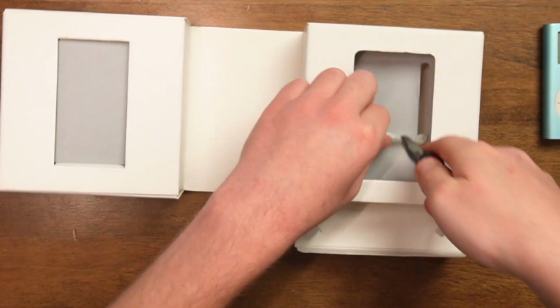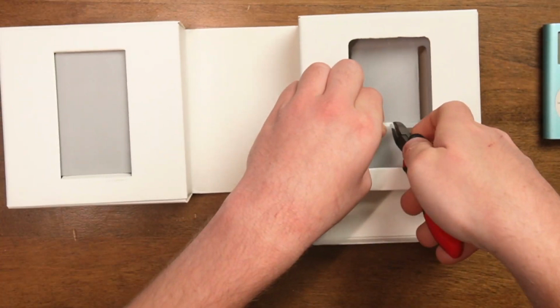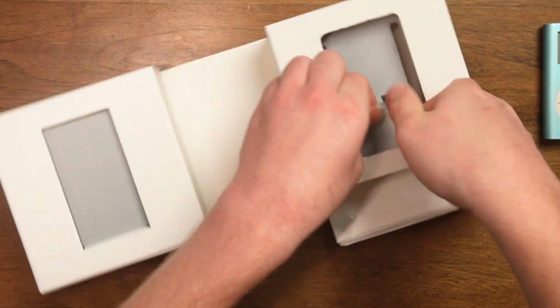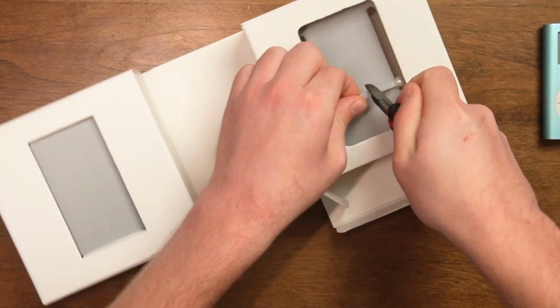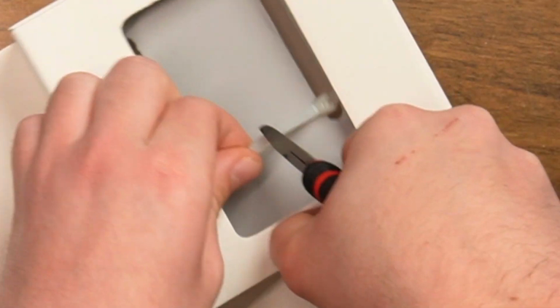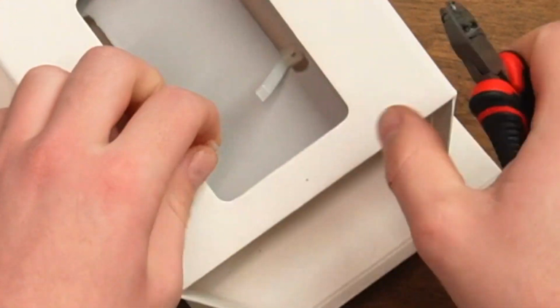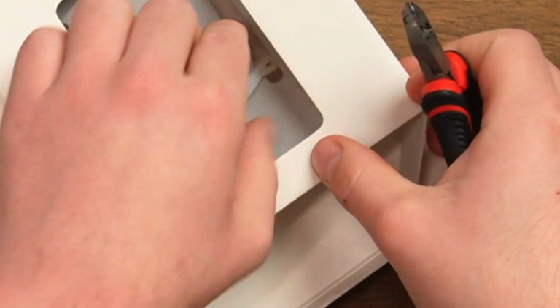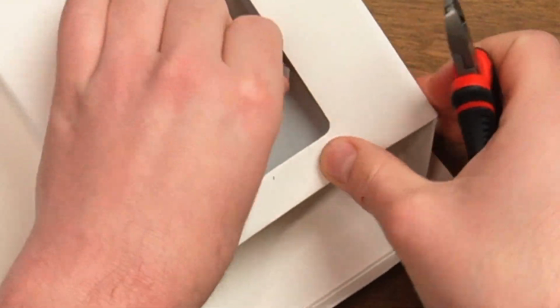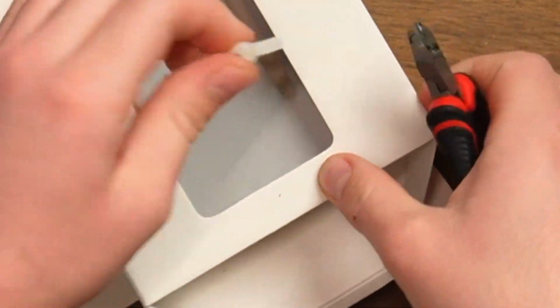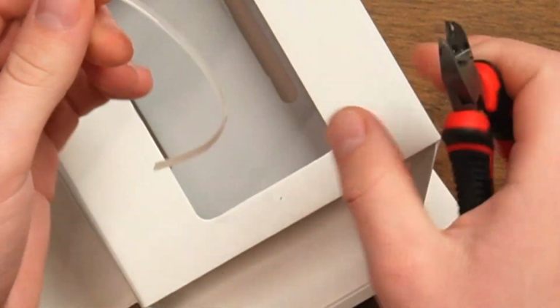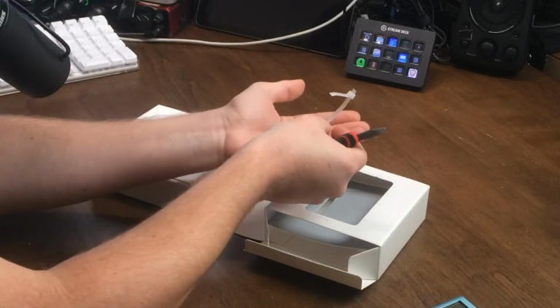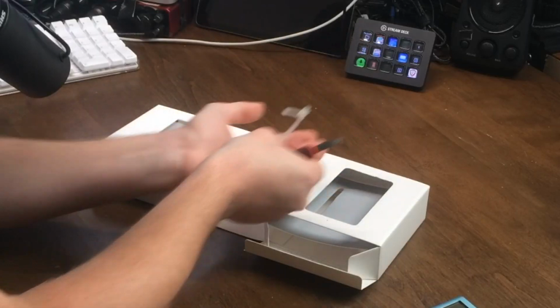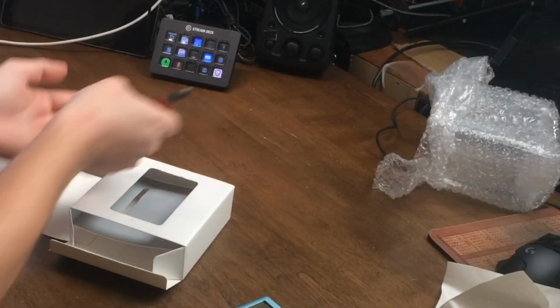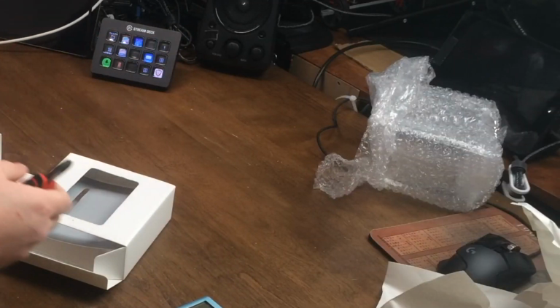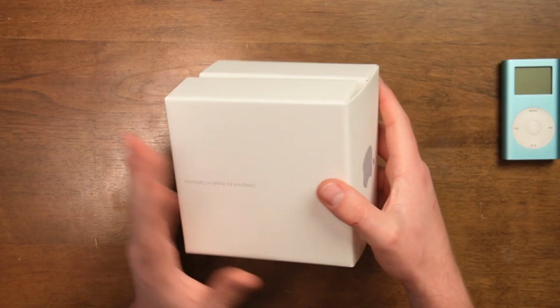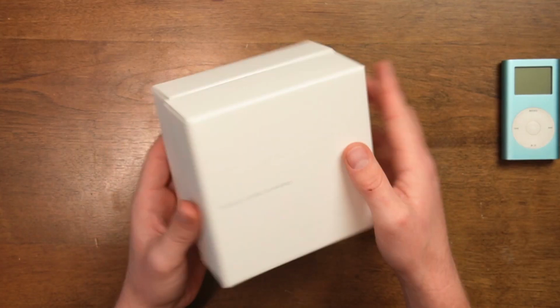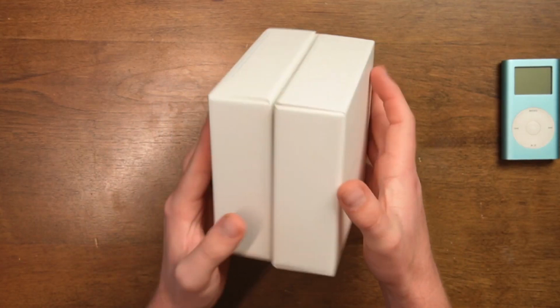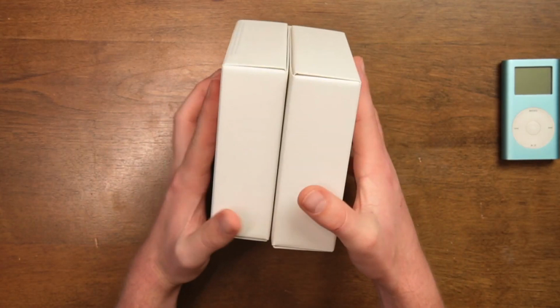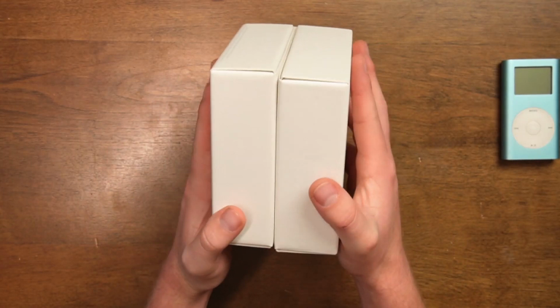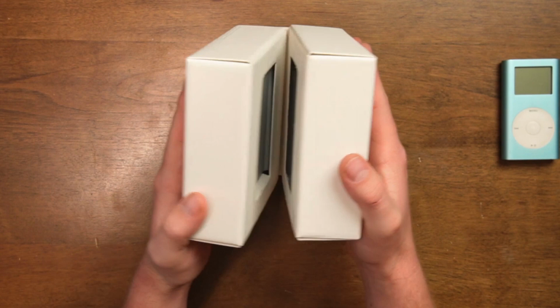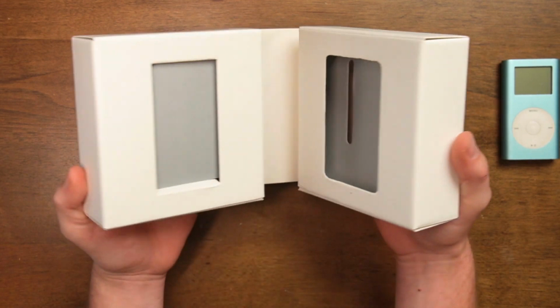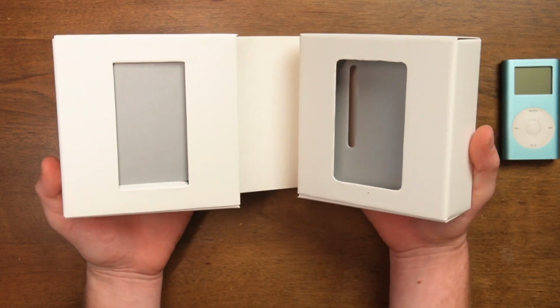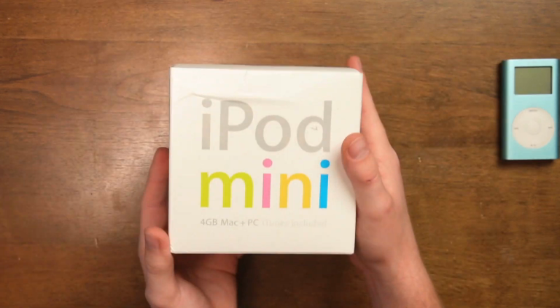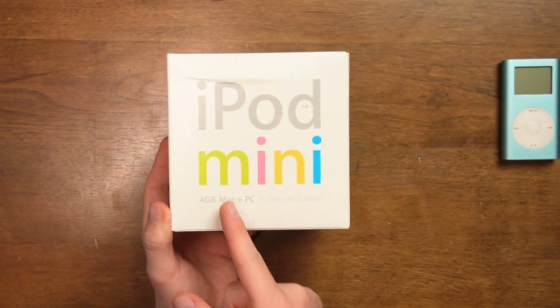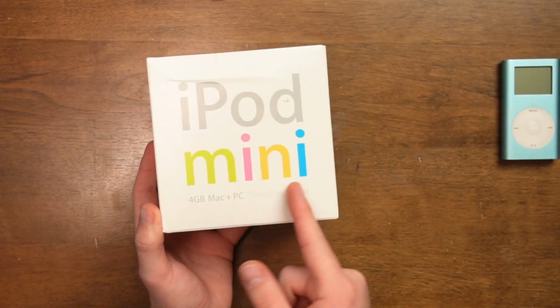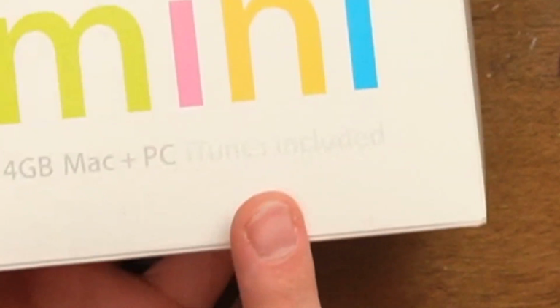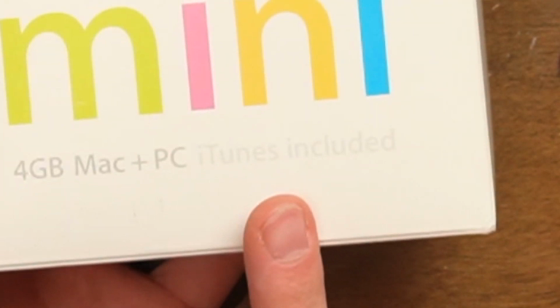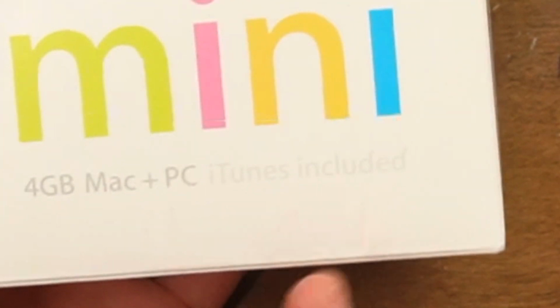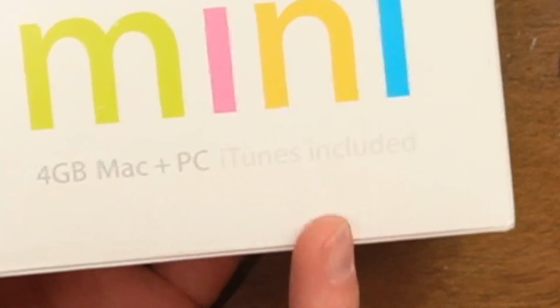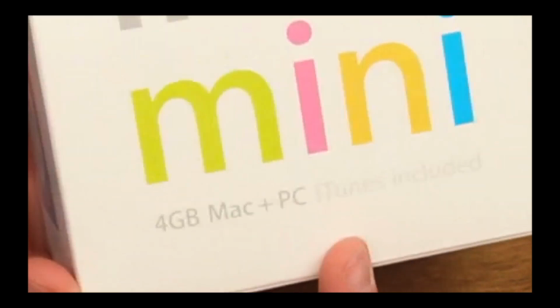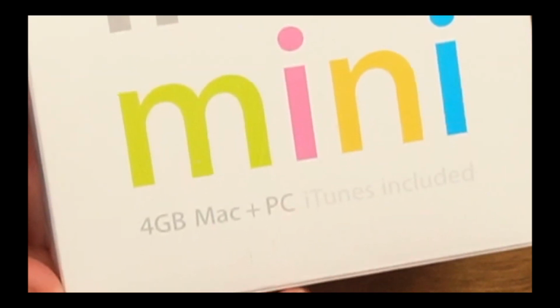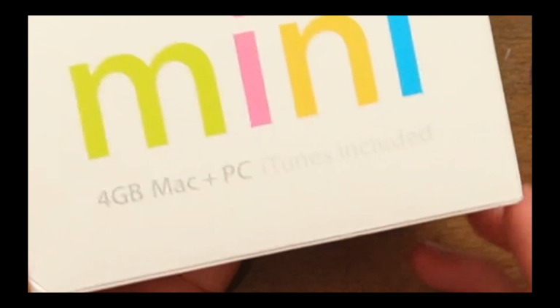Let's read the box of this atrocity. This does not exist anymore. This is back when they had the boxes like this where it was a book. iPod Mini. iTunes included. Yeah, there should be a CD in here, but I didn't get the CD.